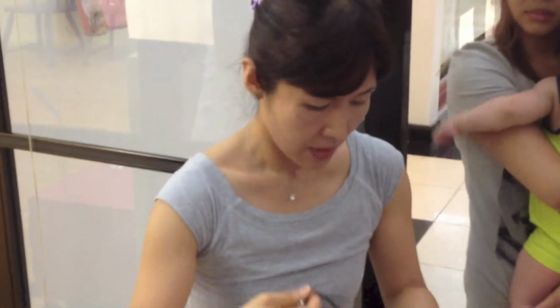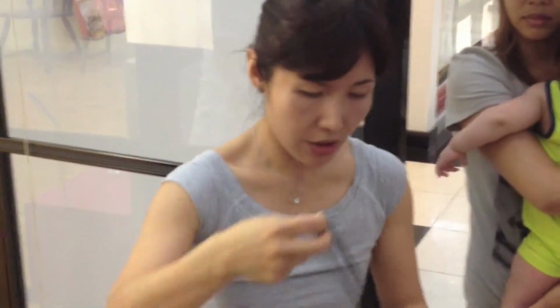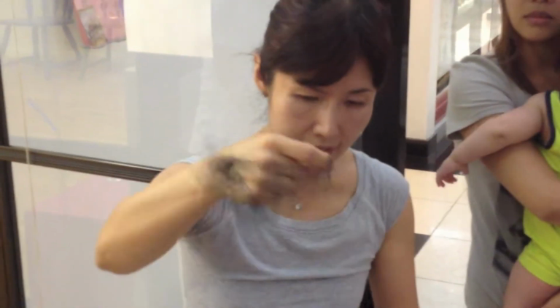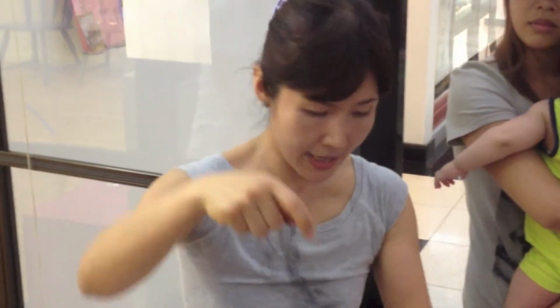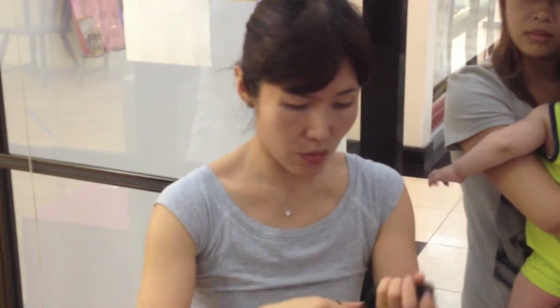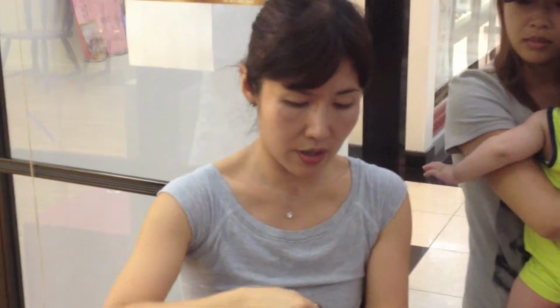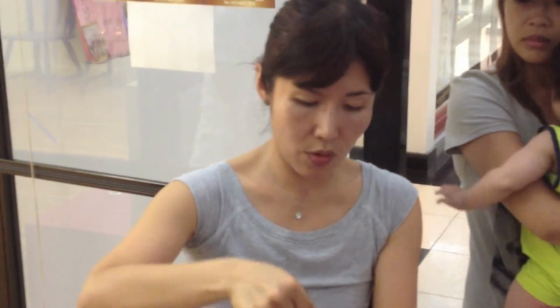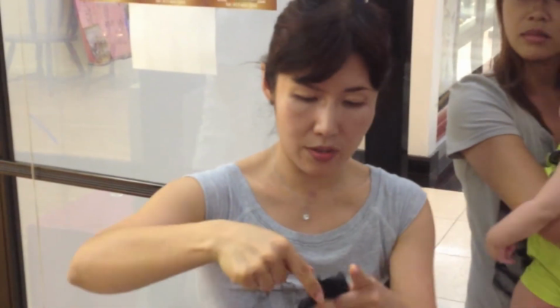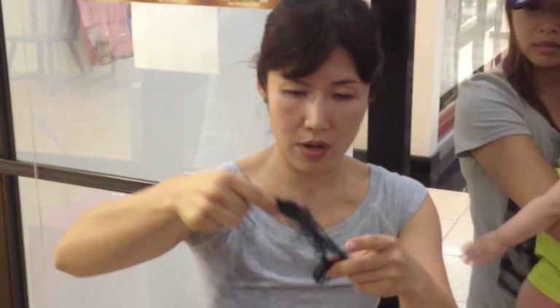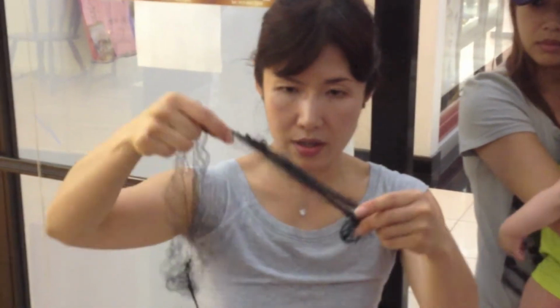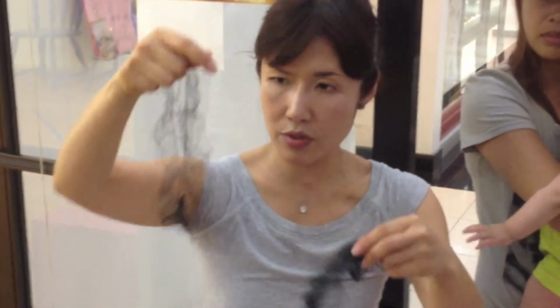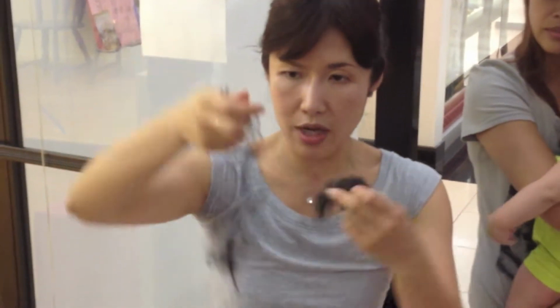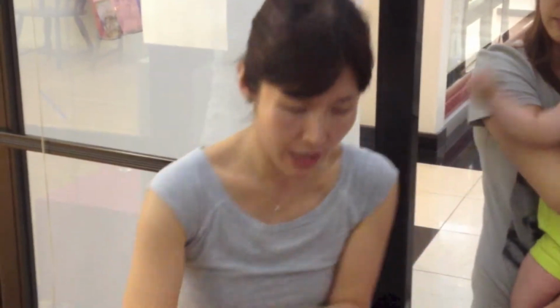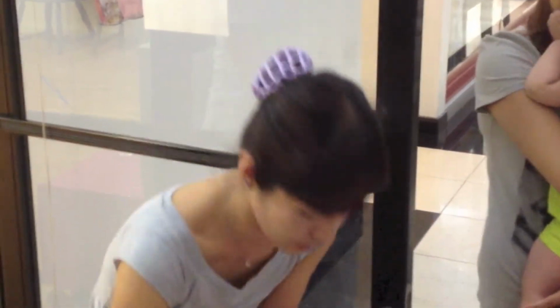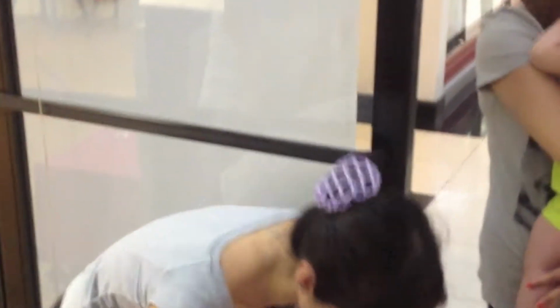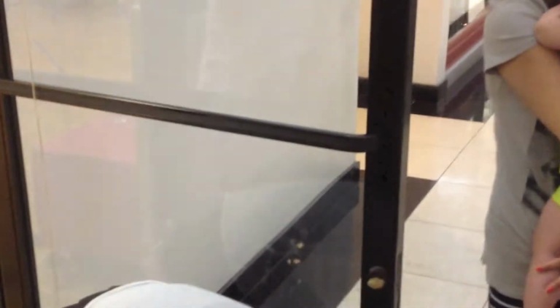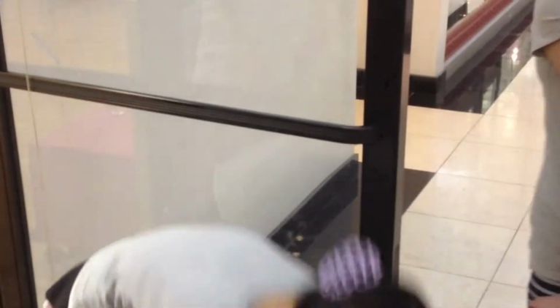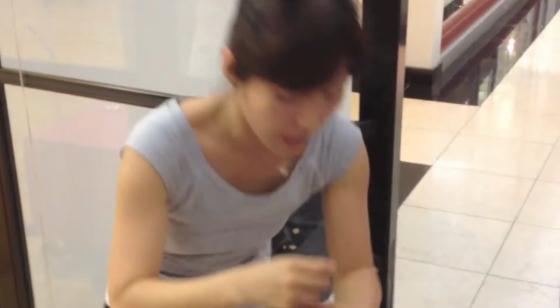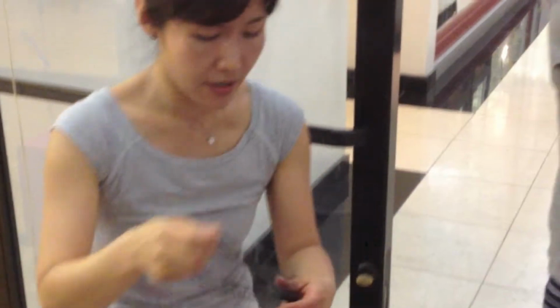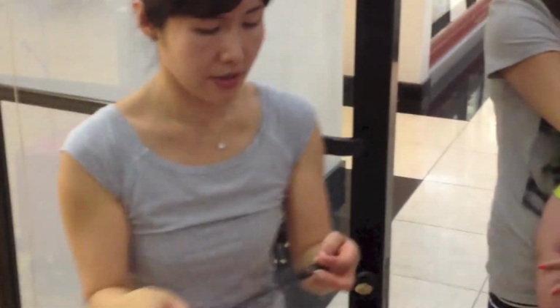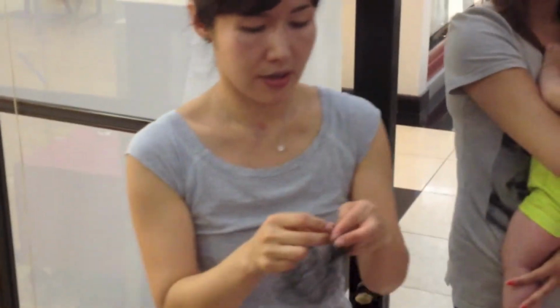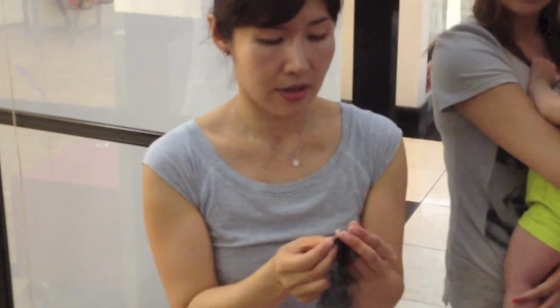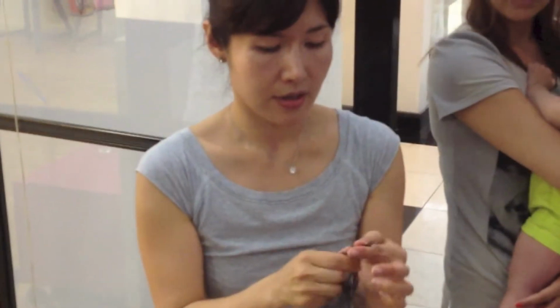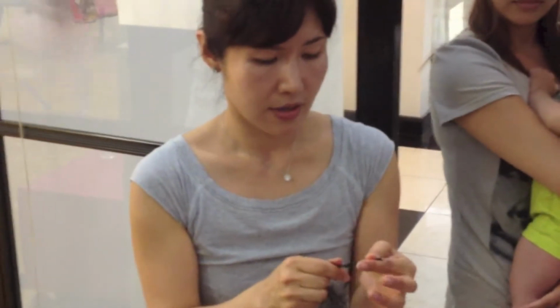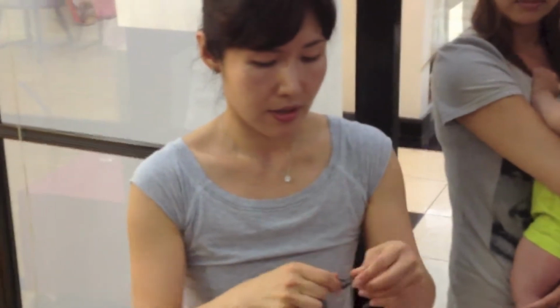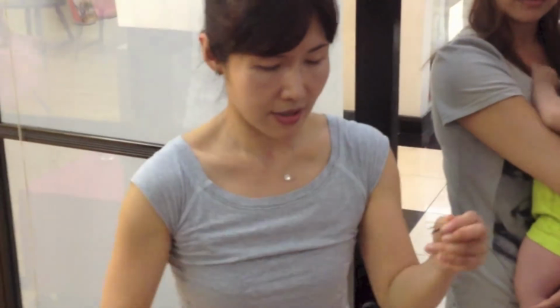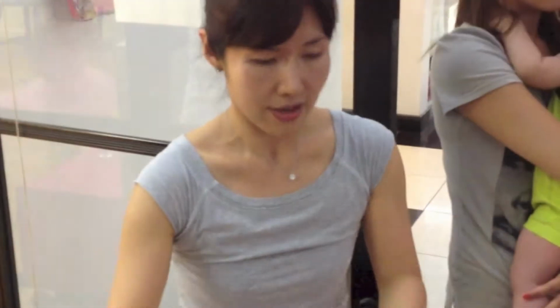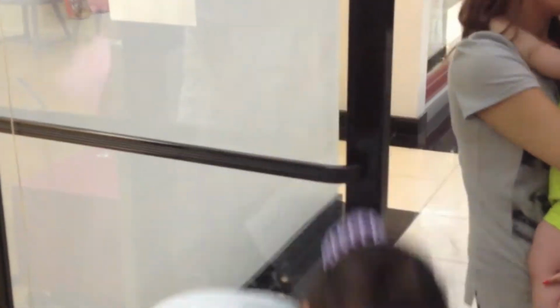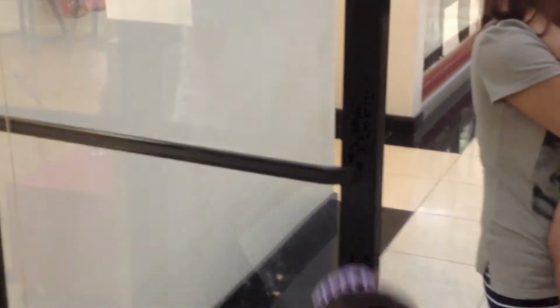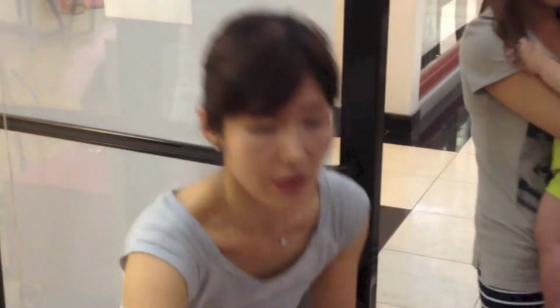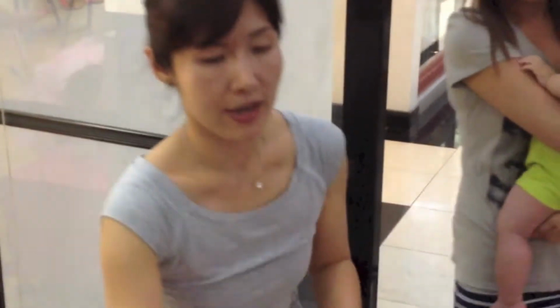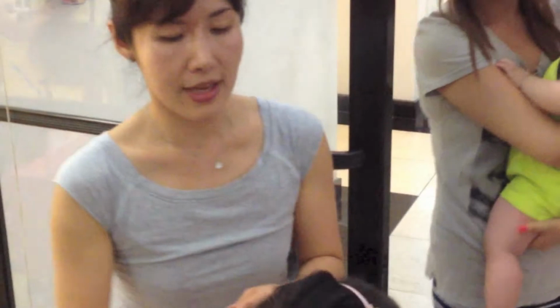It looks like this, or more like this one or this one — I'm going to try this one. It's over here. Like that.